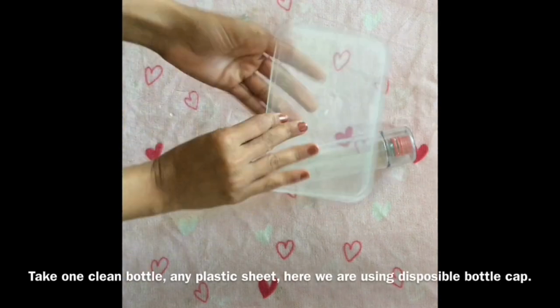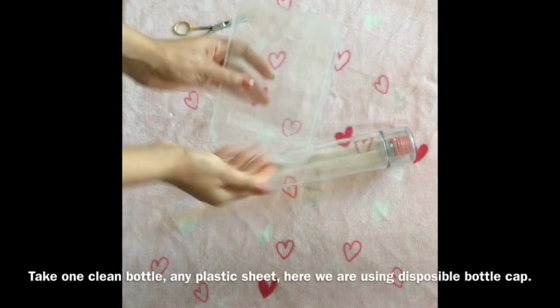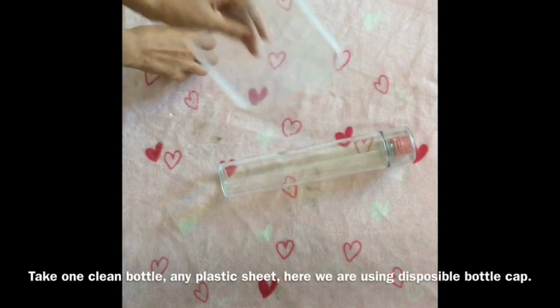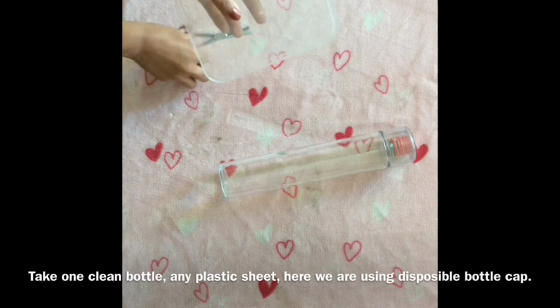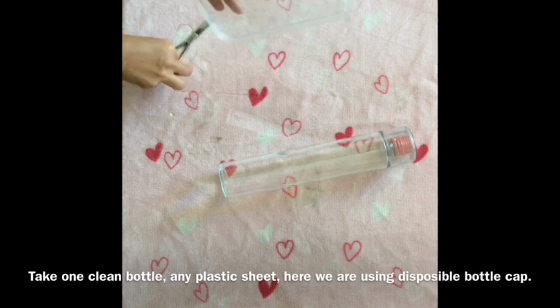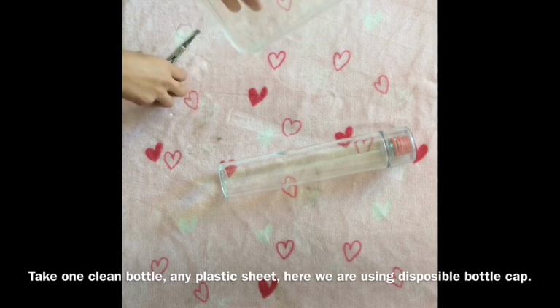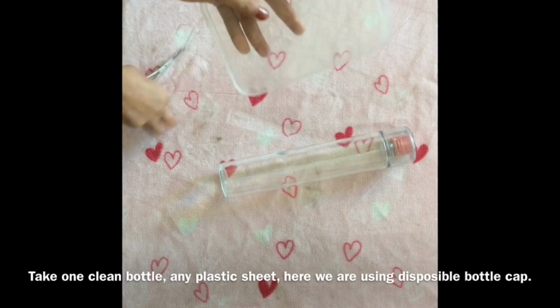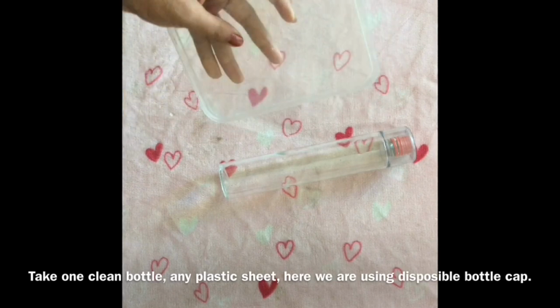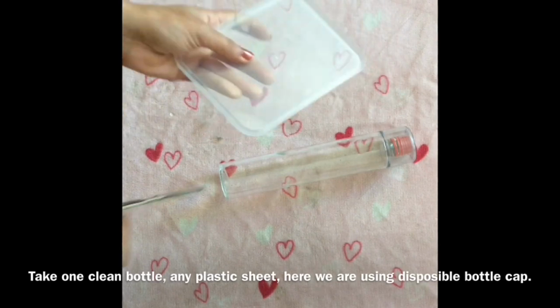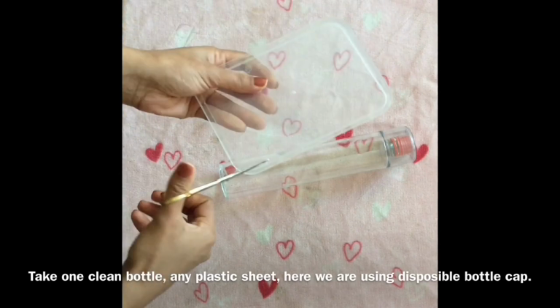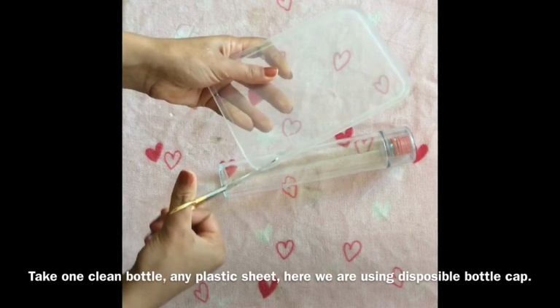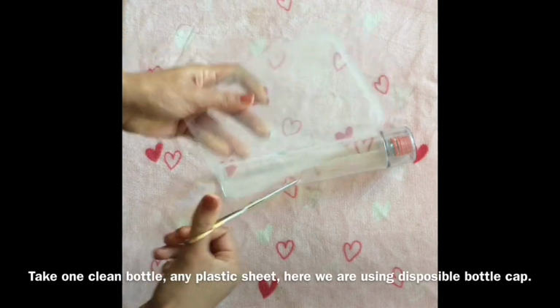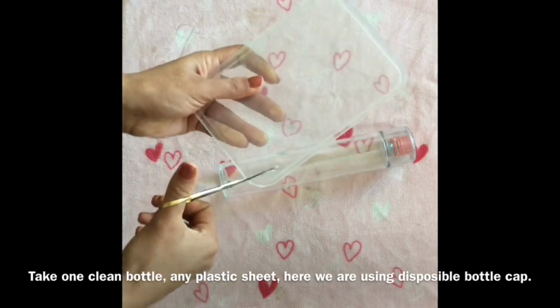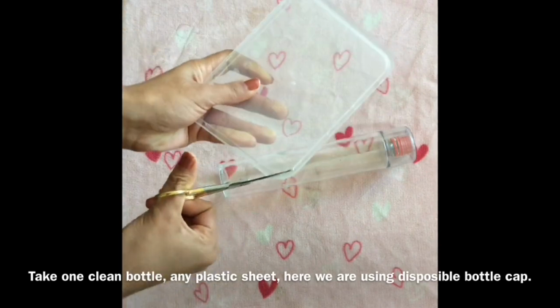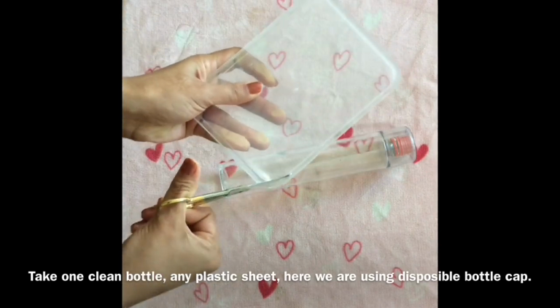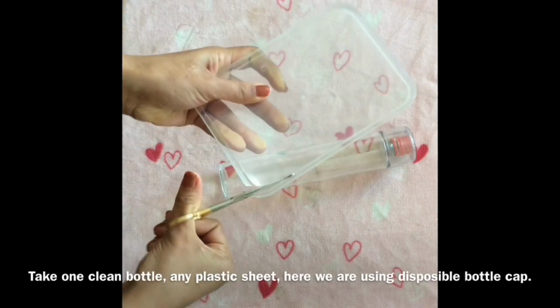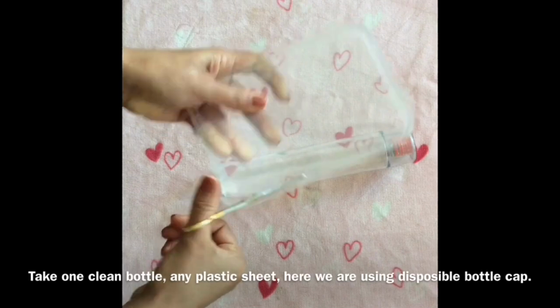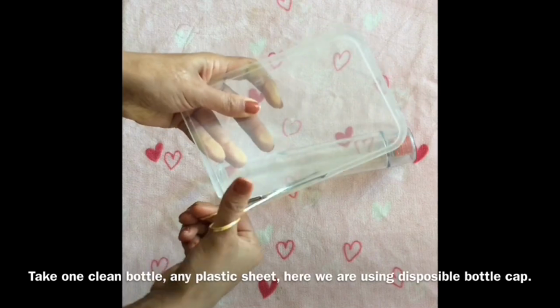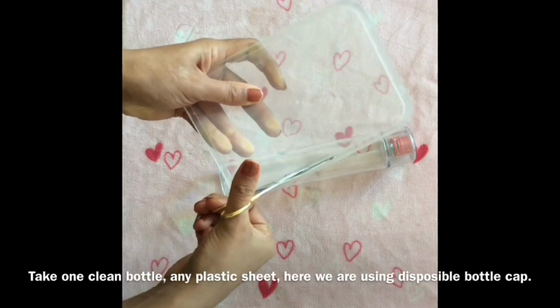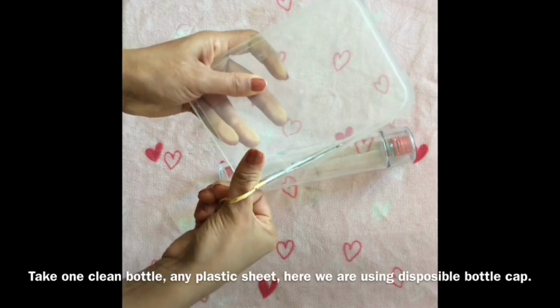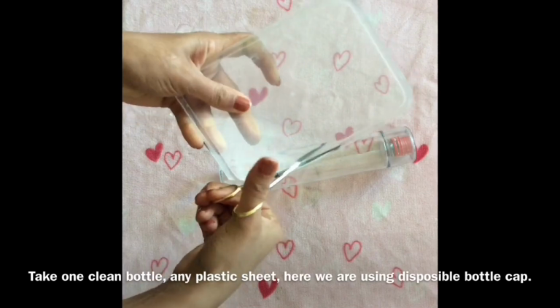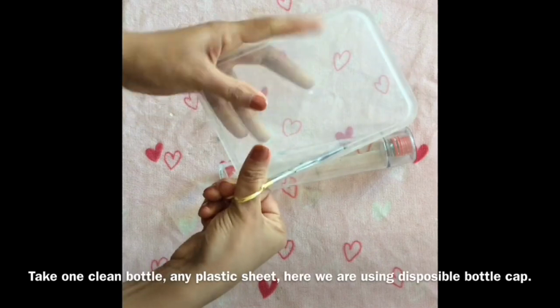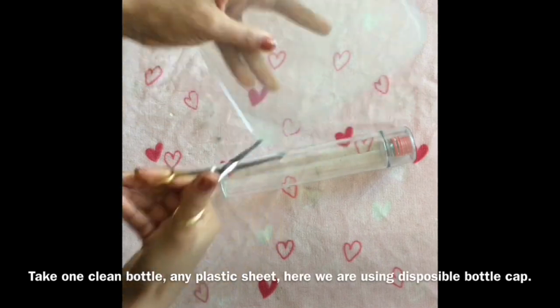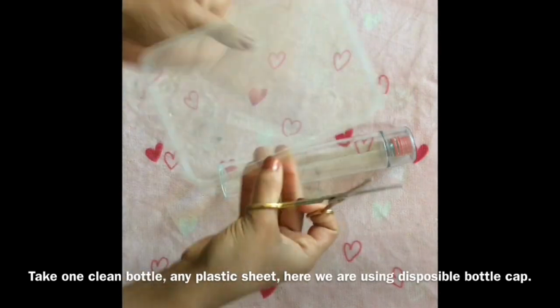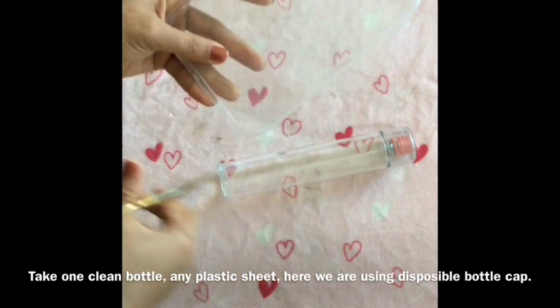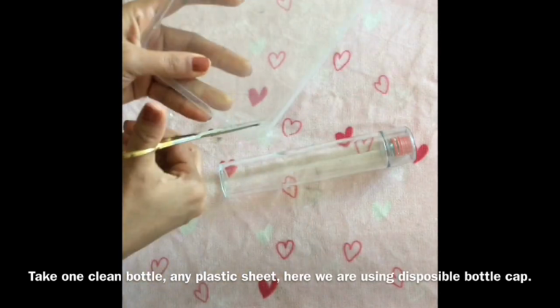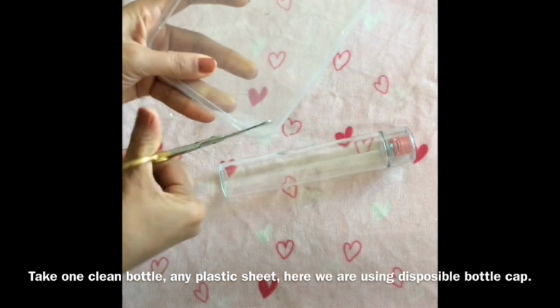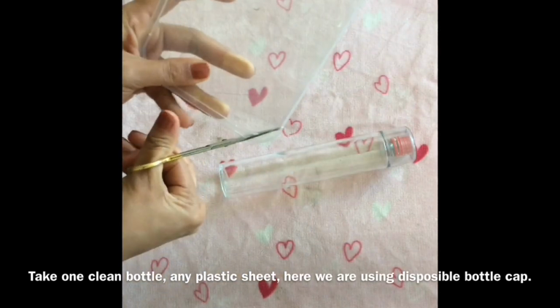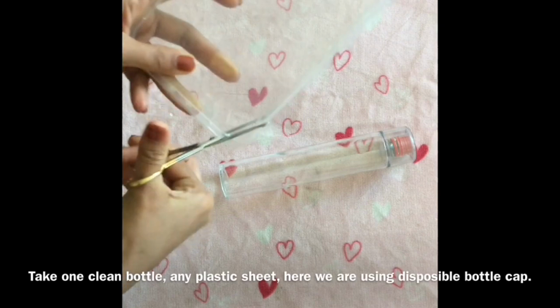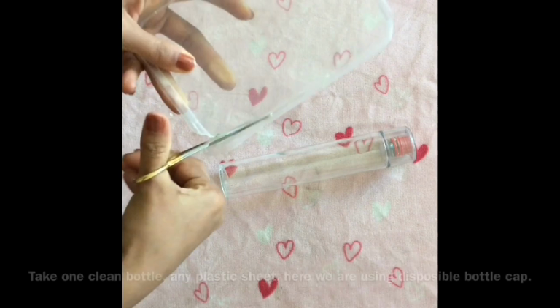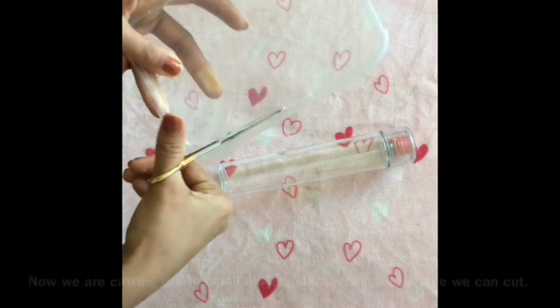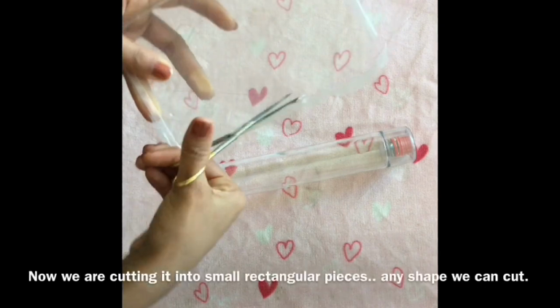I am going to make a plastic sheet. I will take a disposable bottle. Now we can cut. I am going to make small rectangle pieces and cut them into a small shape.